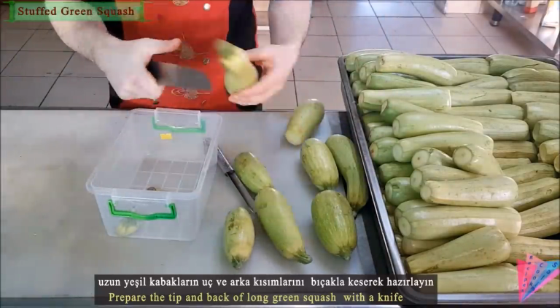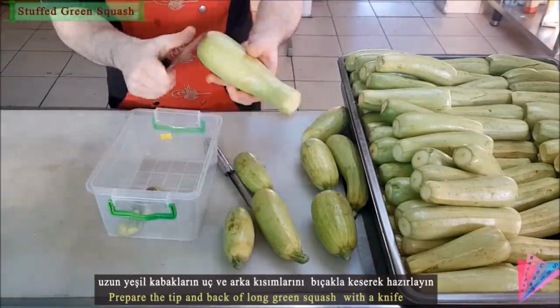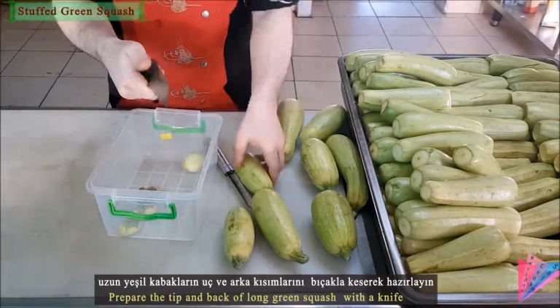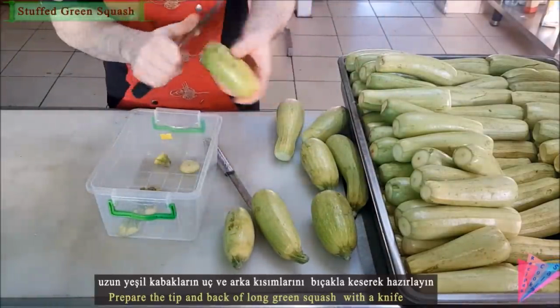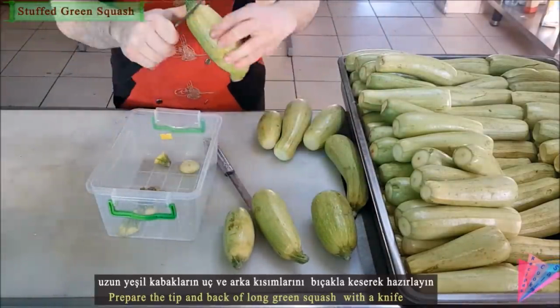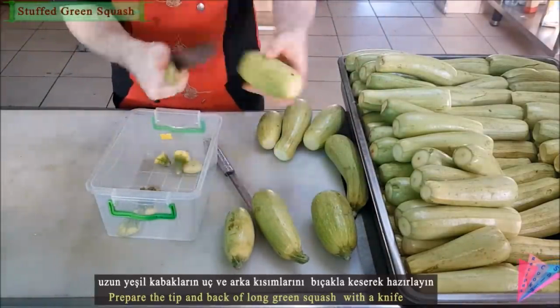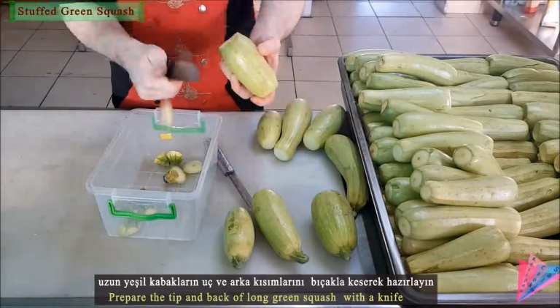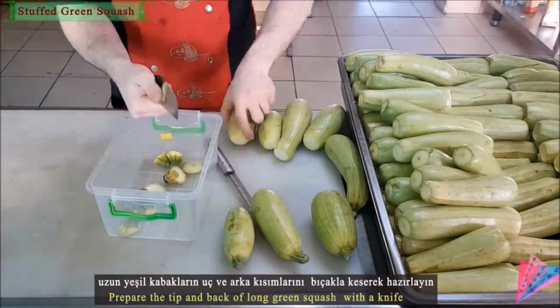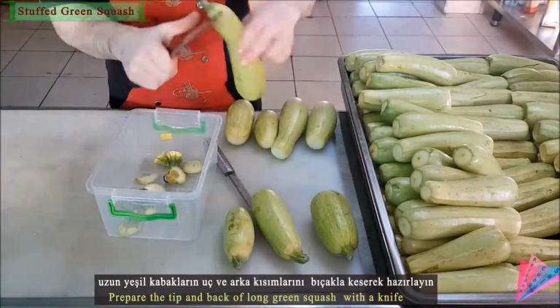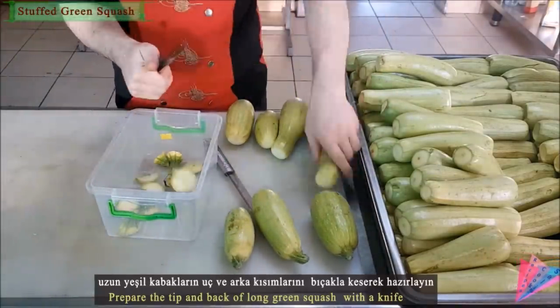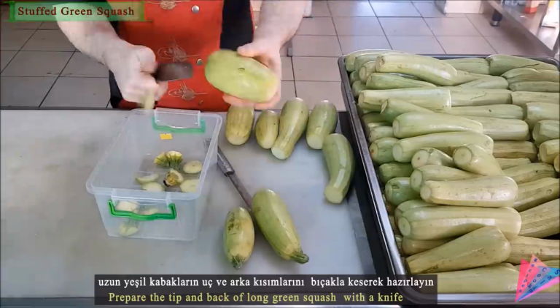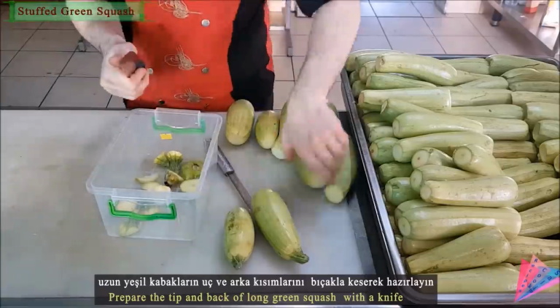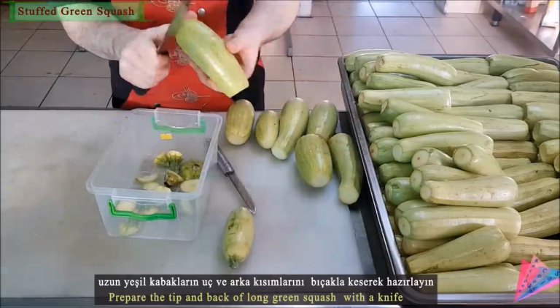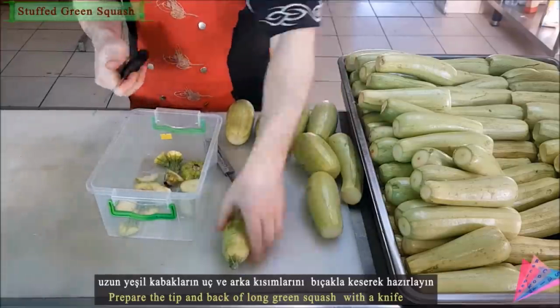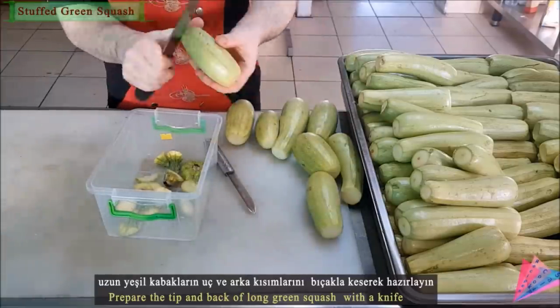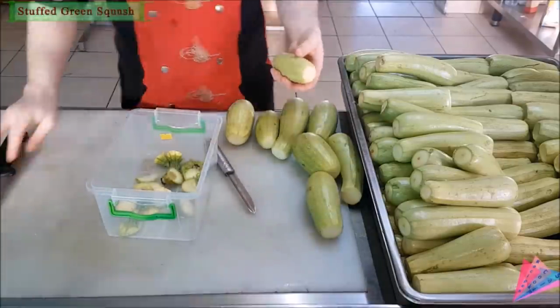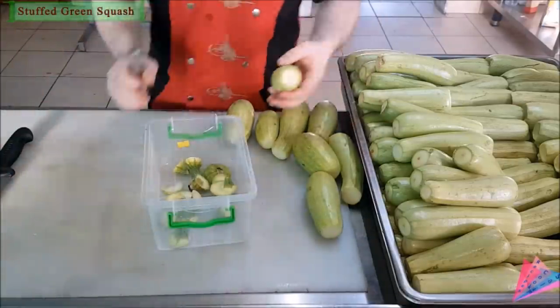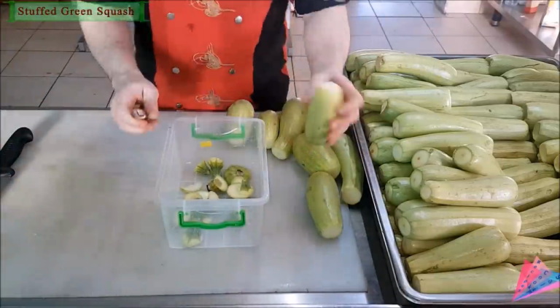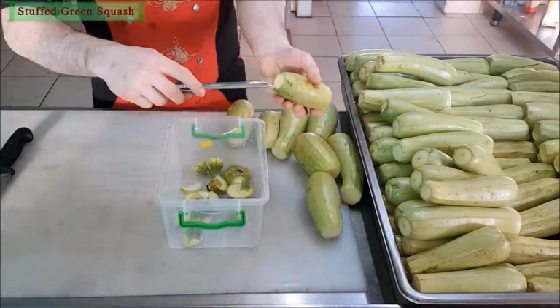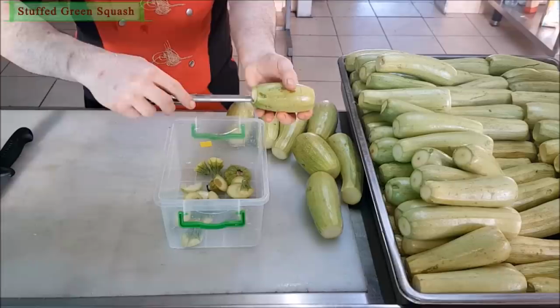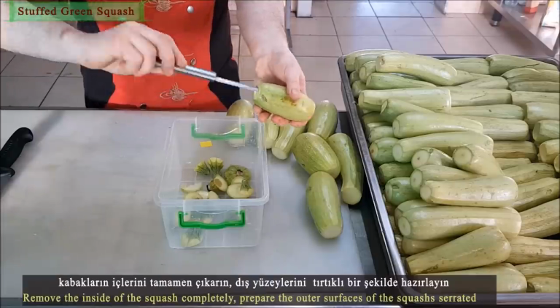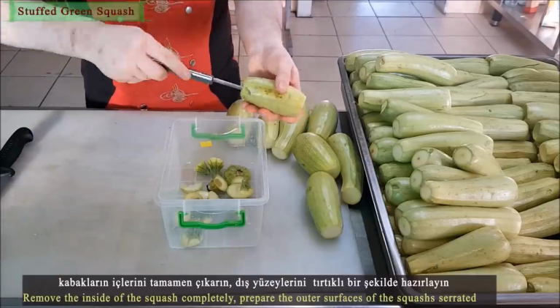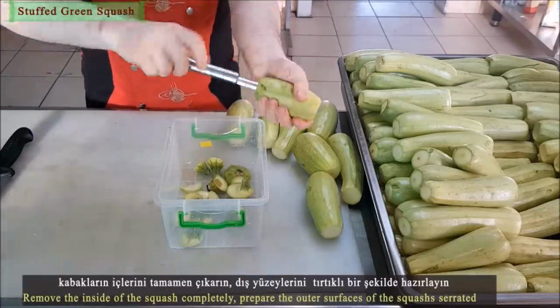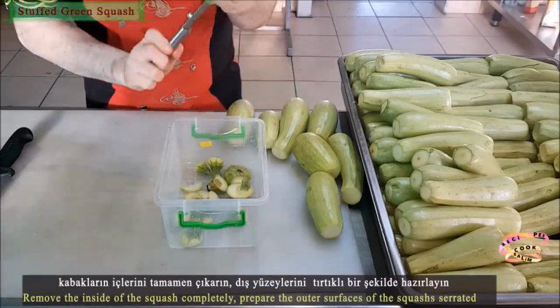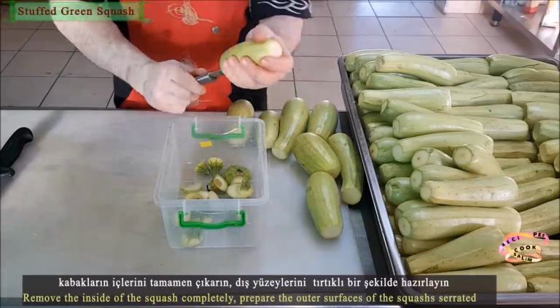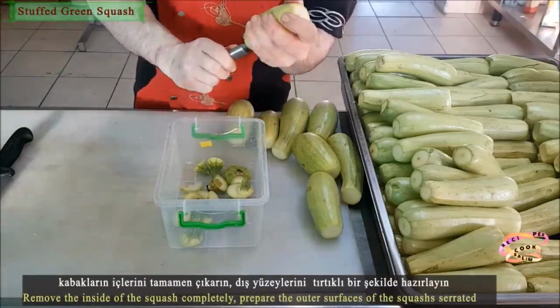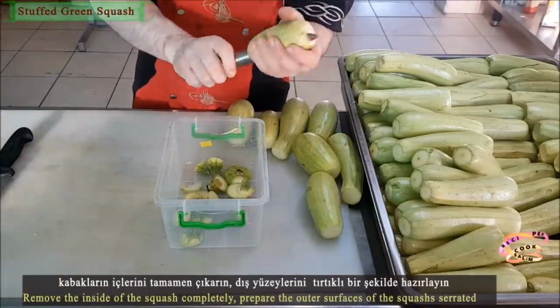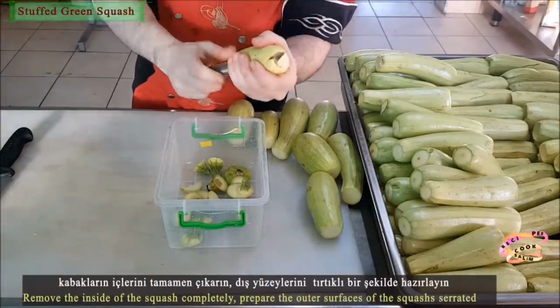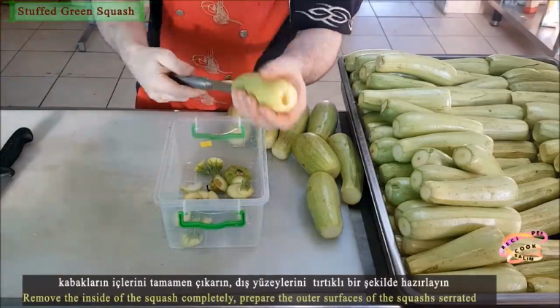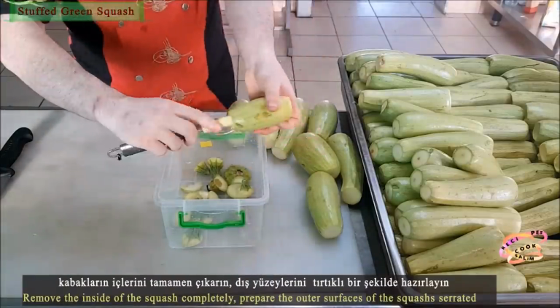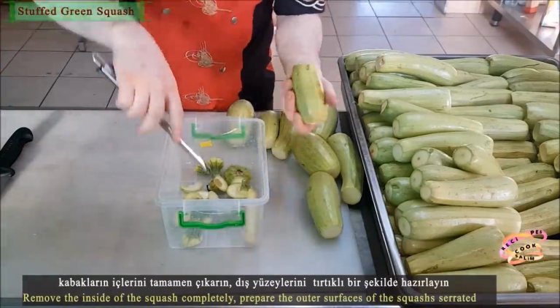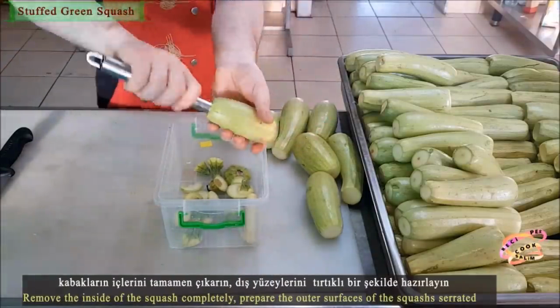Prepare the tip and back of the long green pumpkins with a knife. The zucchini you use is important.